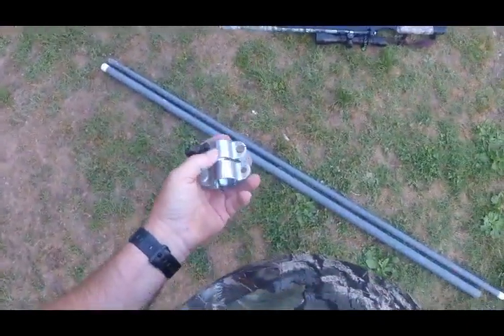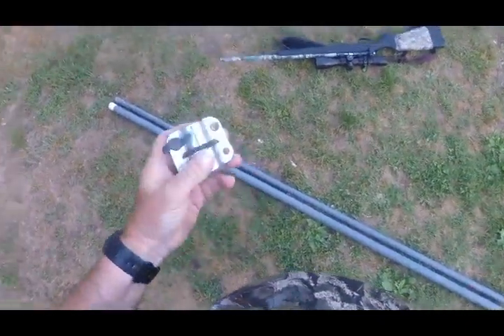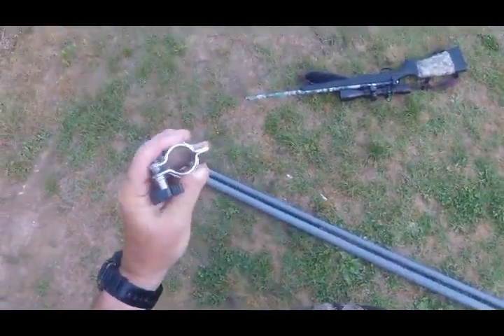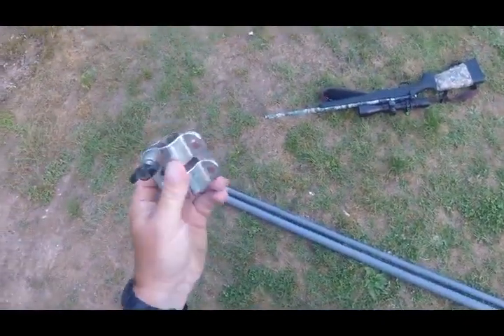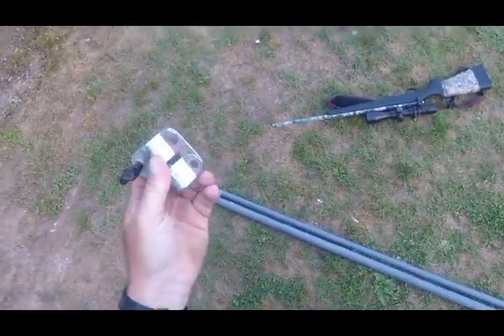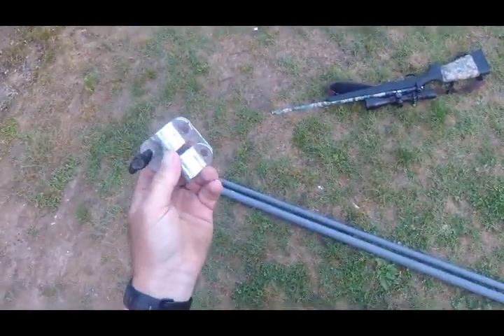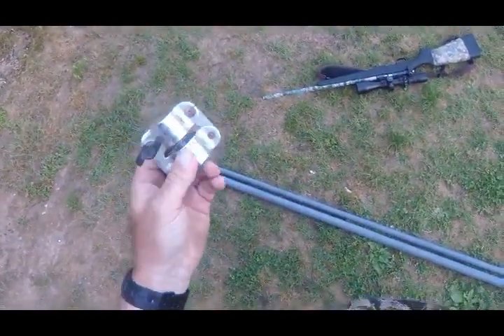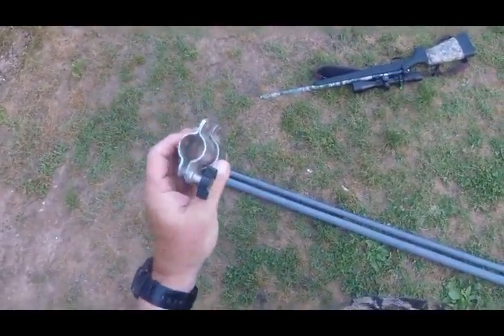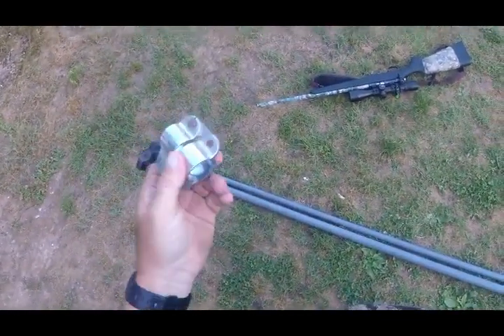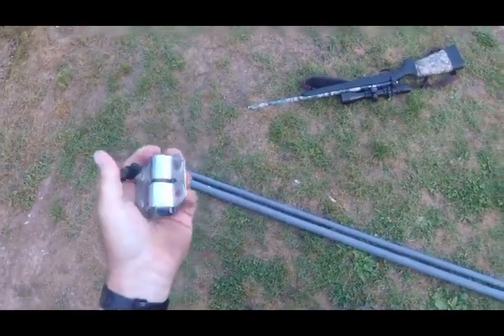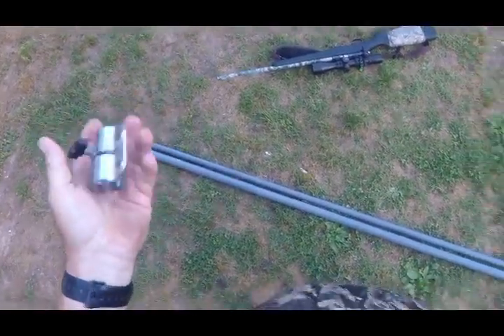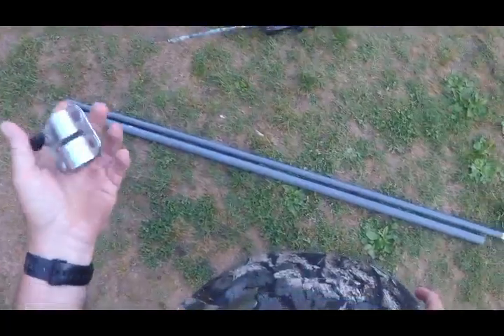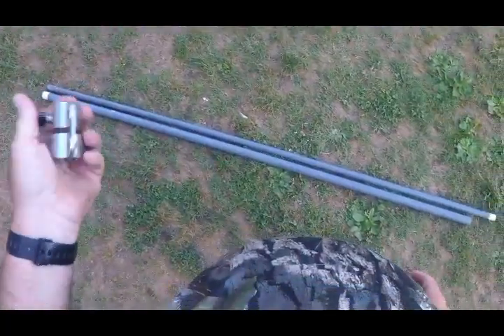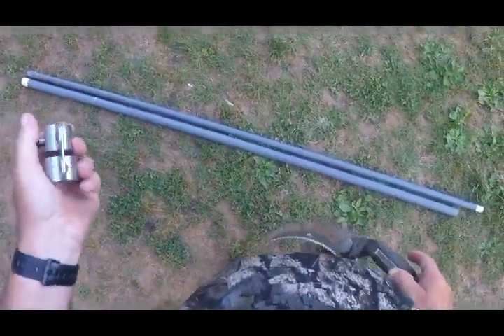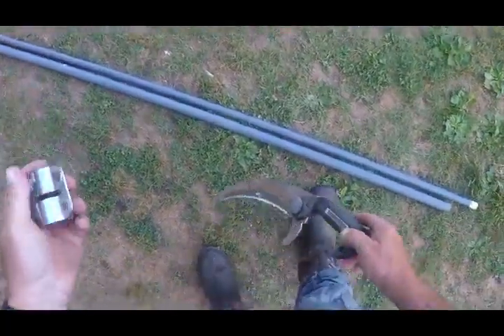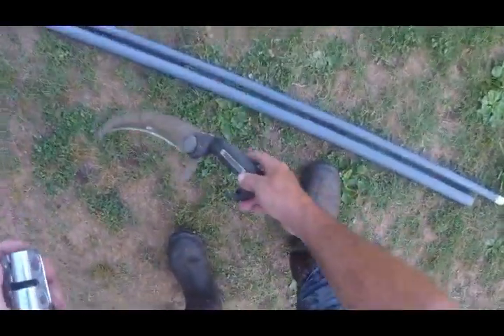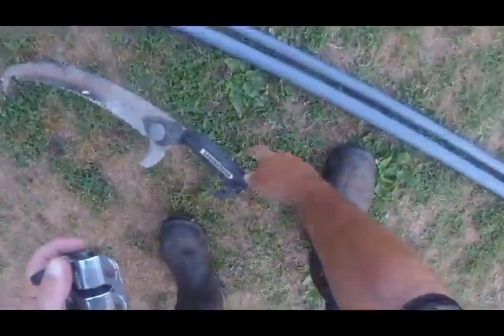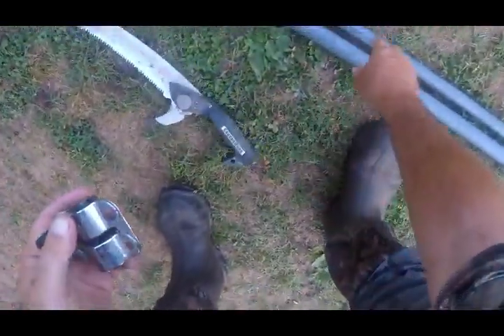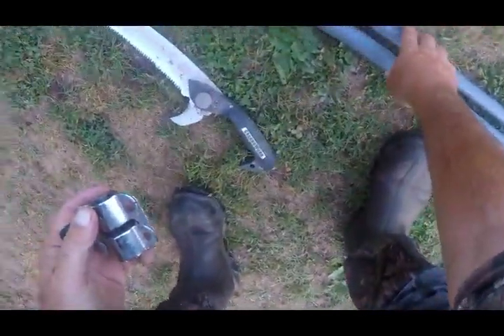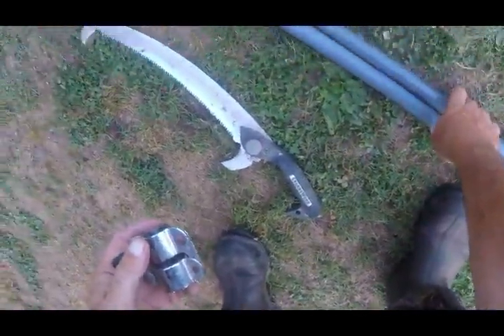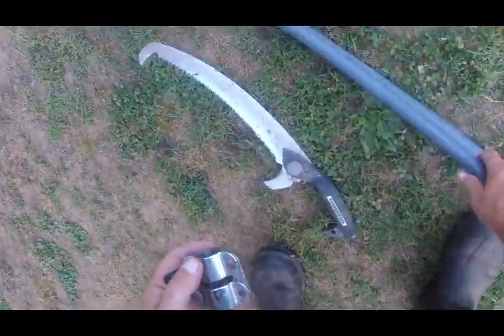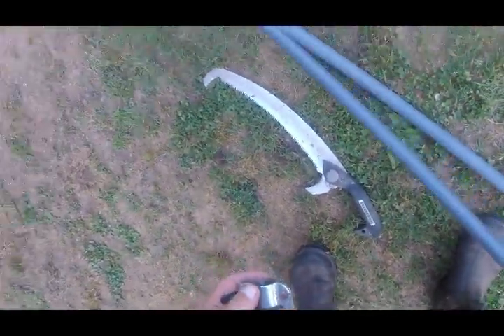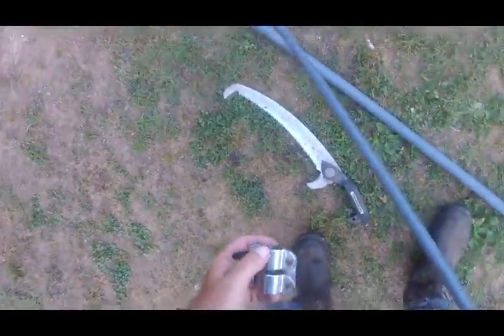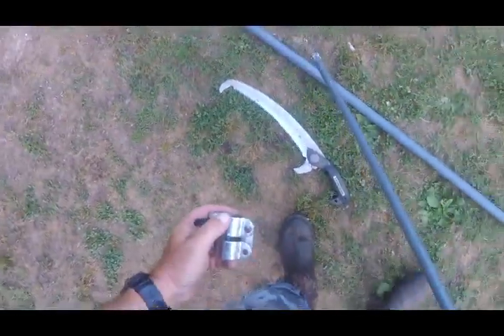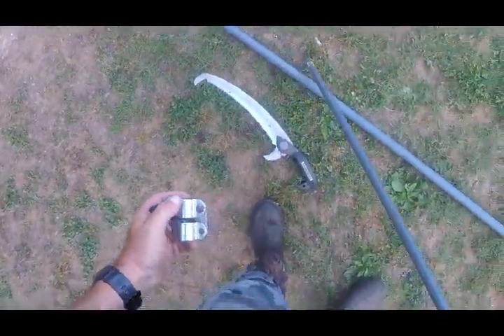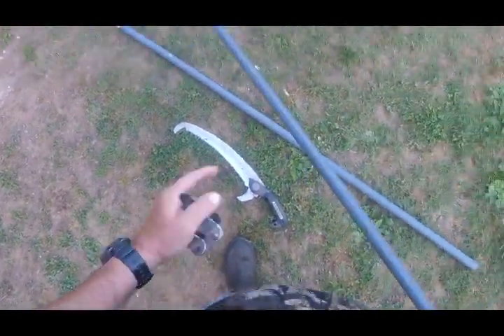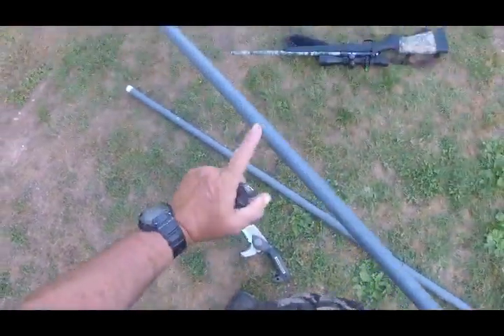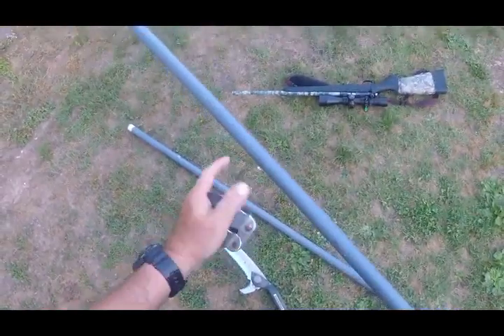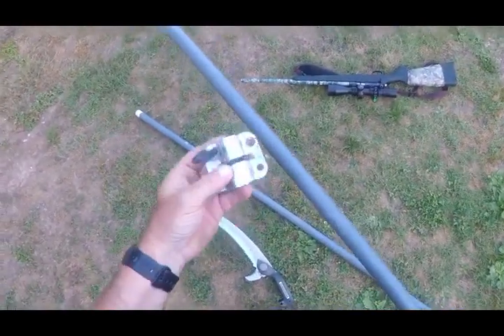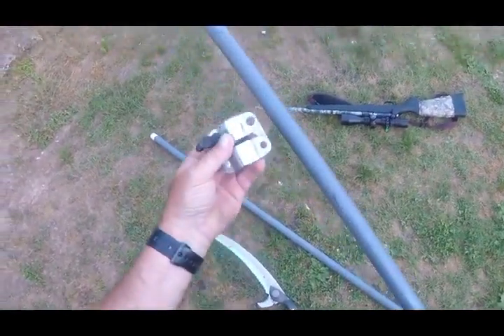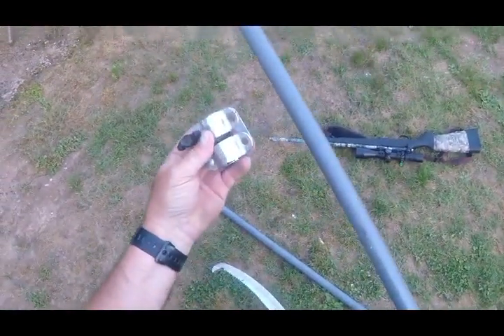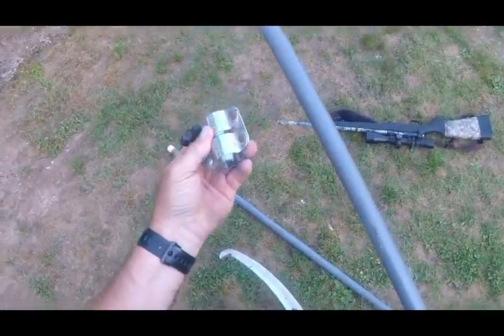You could use this on a shooting stick if you wanted to make one collapsible, by sawing one shaft off and sawing the other shaft off and putting this in the middle.